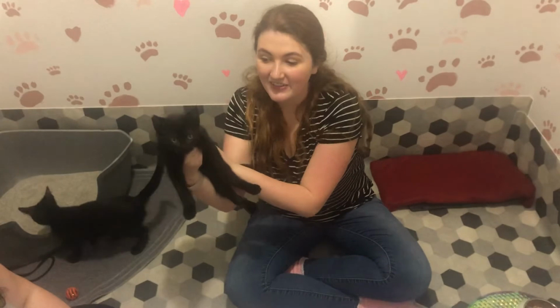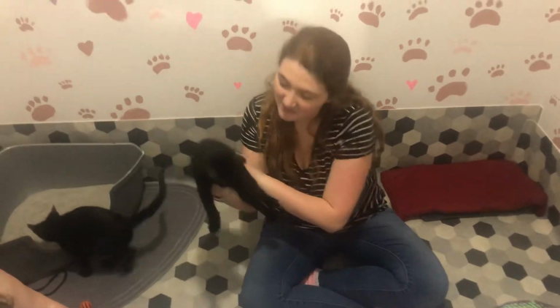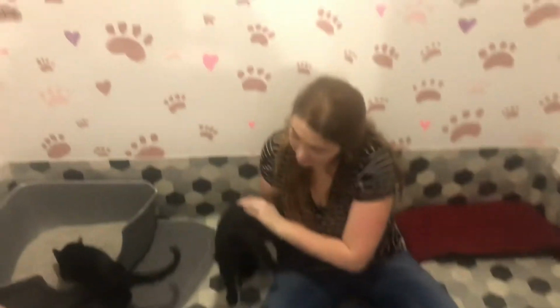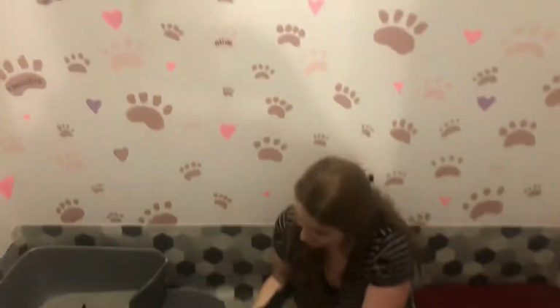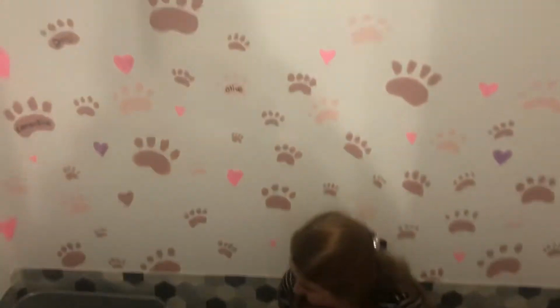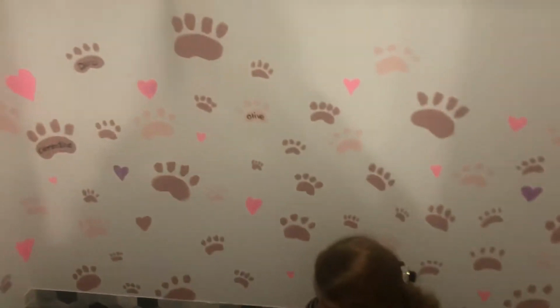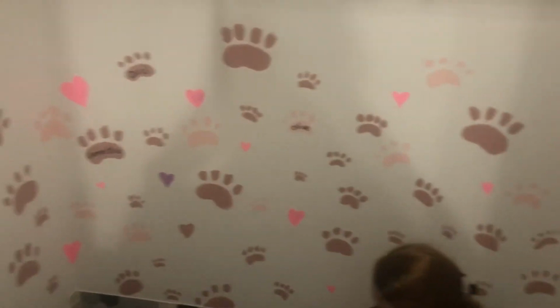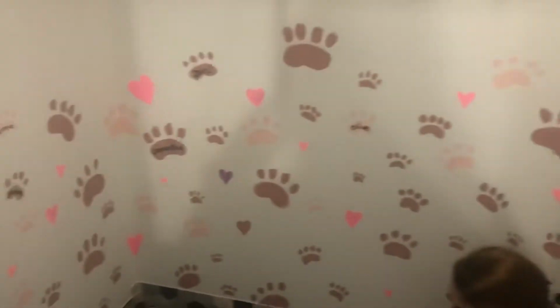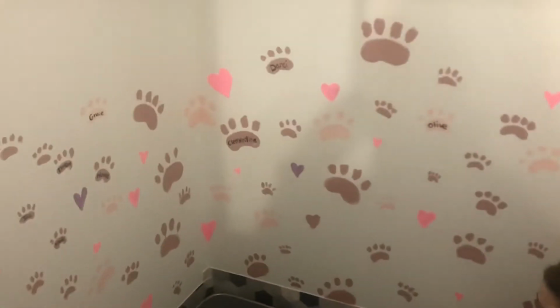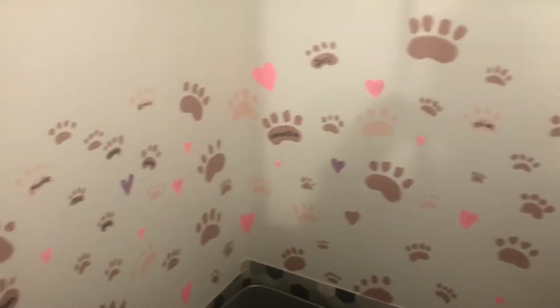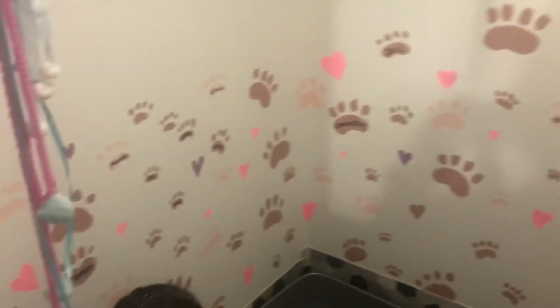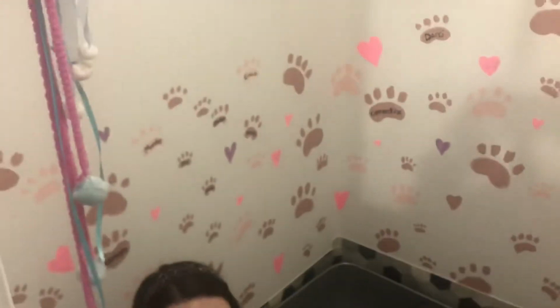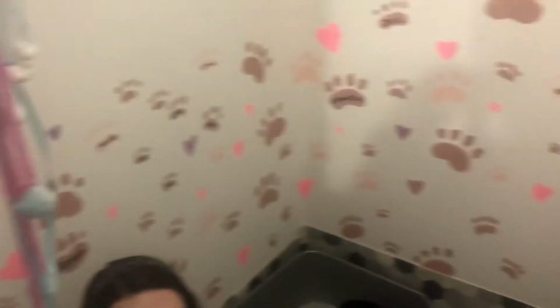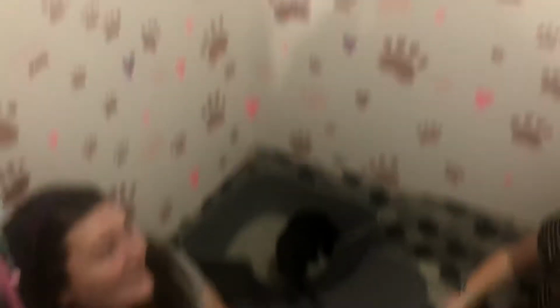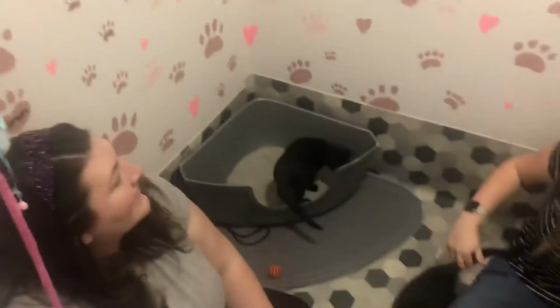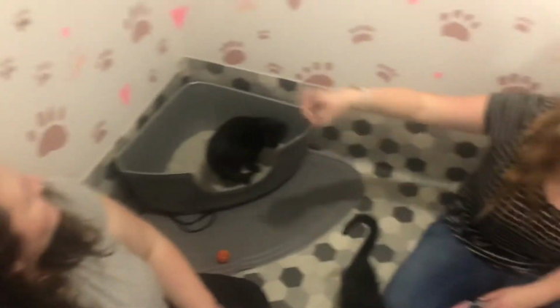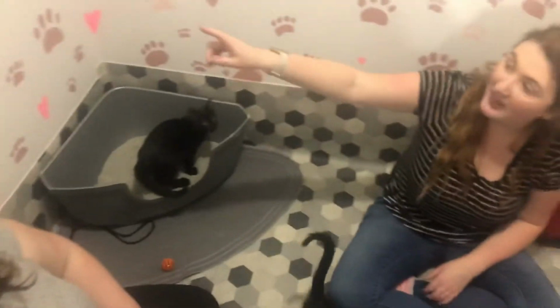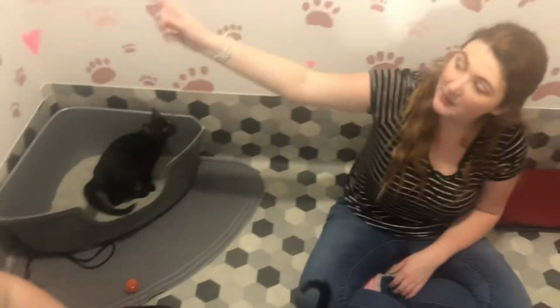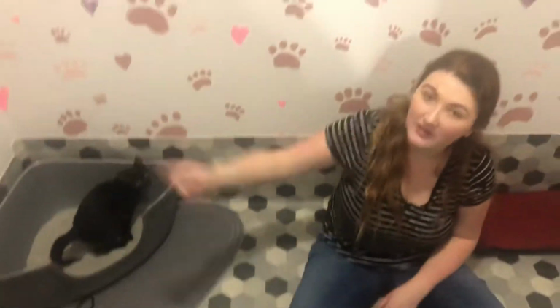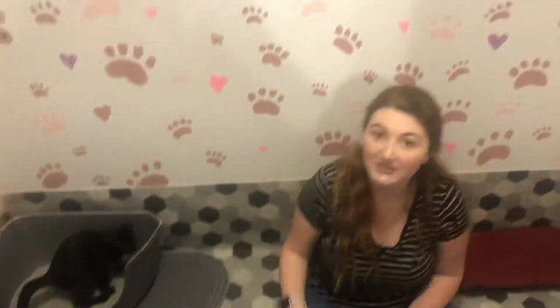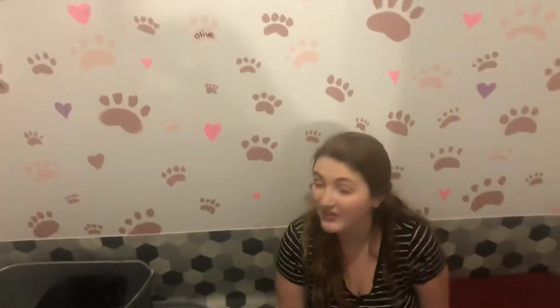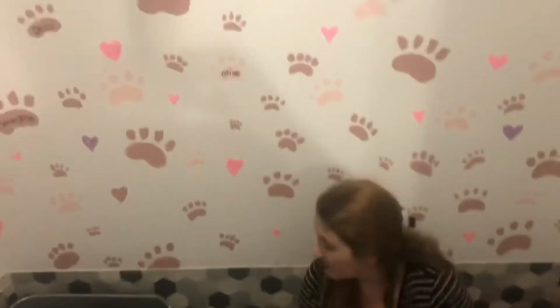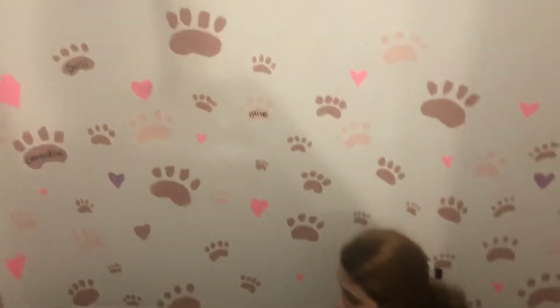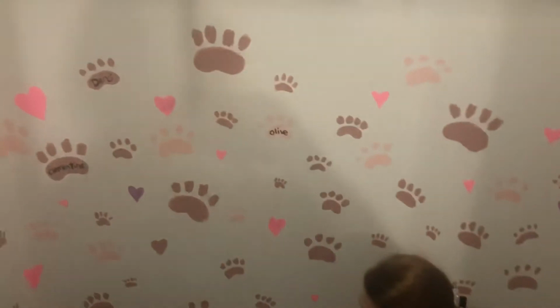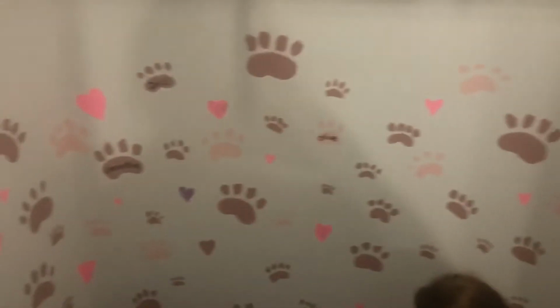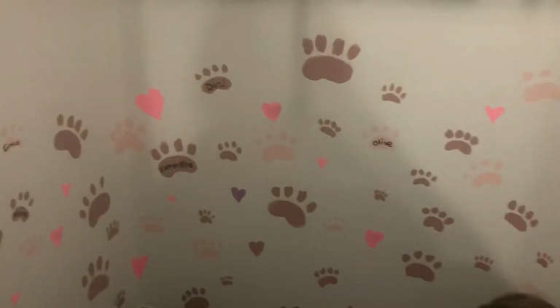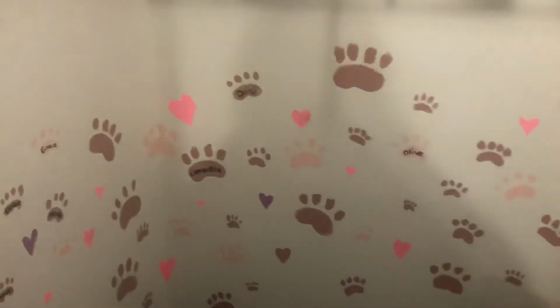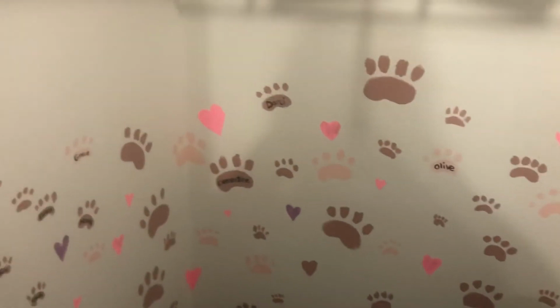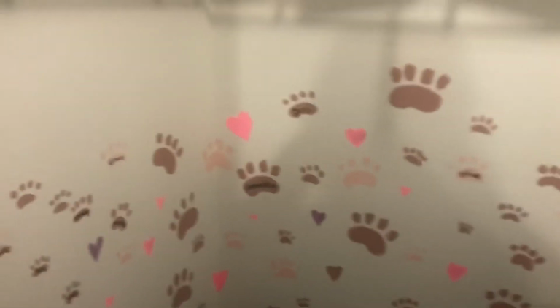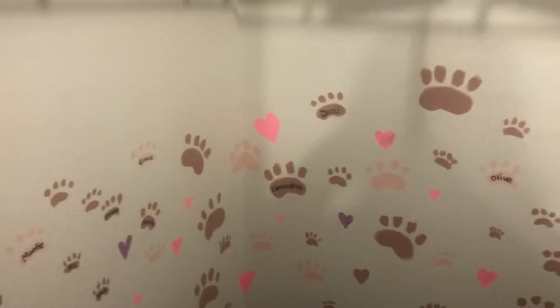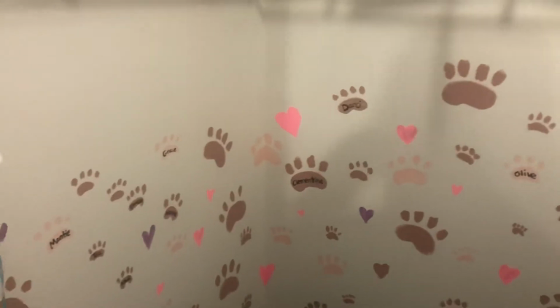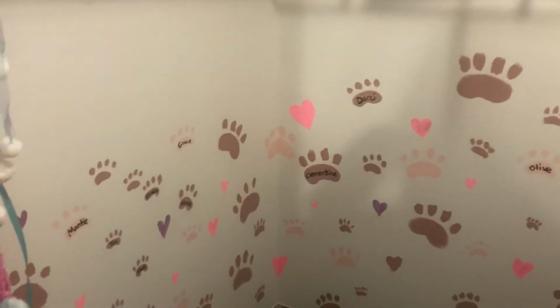If you notice around, you can see these little paw prints everywhere. Those are all the foster kittens. We're going to add the names of all the ones that go off to get adopted. I see Olive on there. What are some of the other ones?